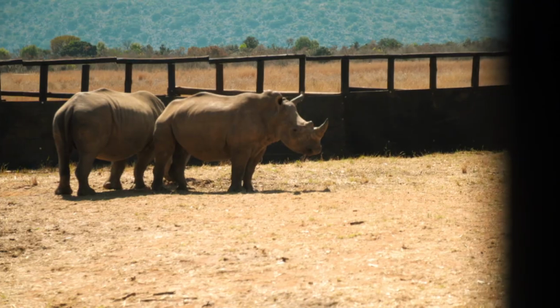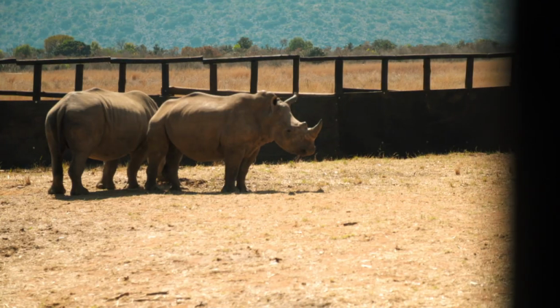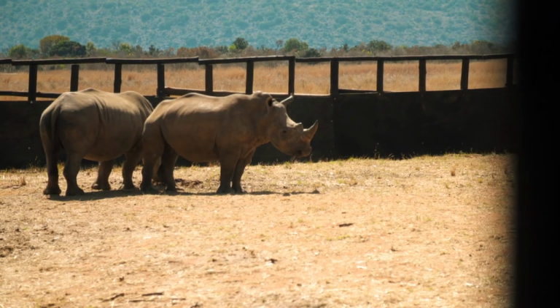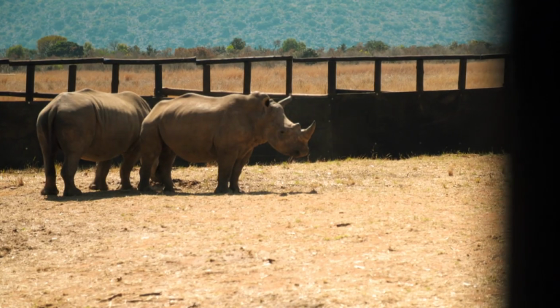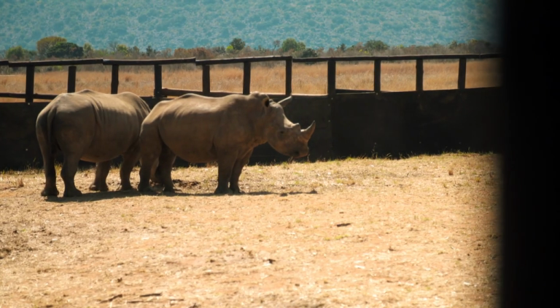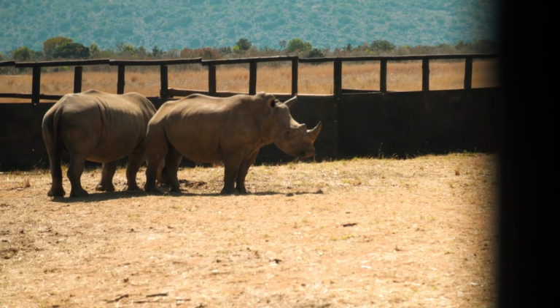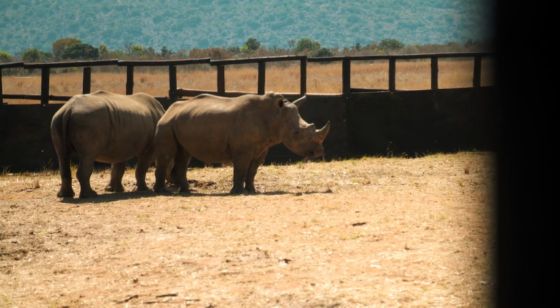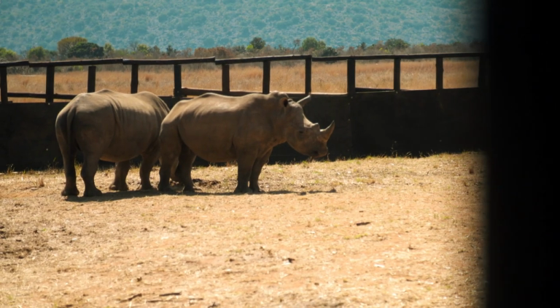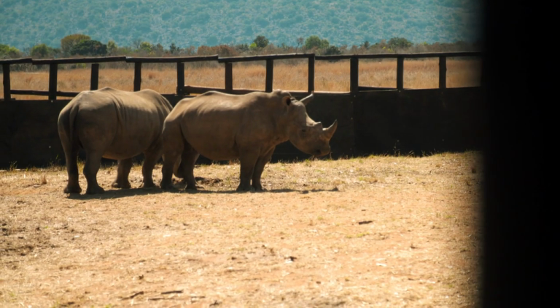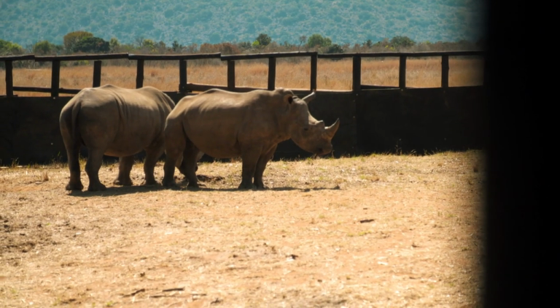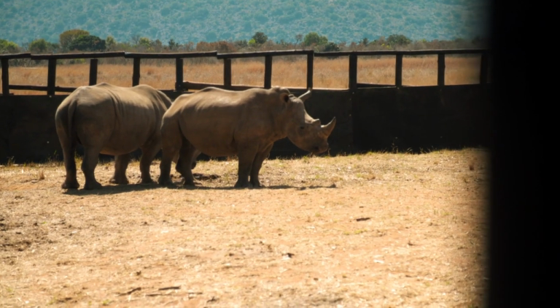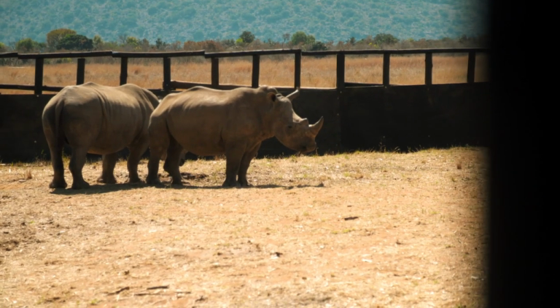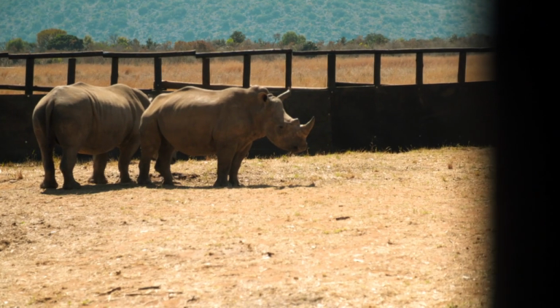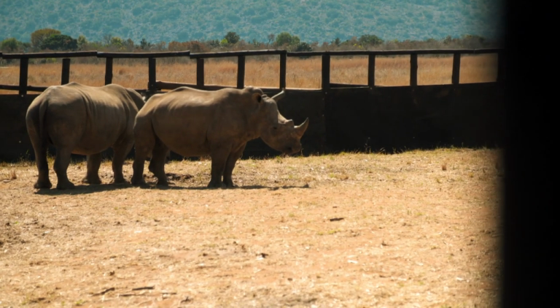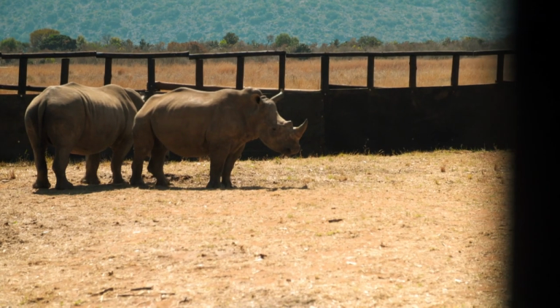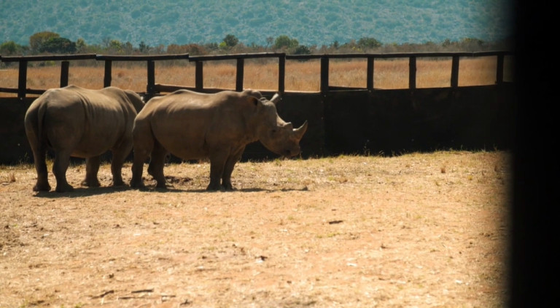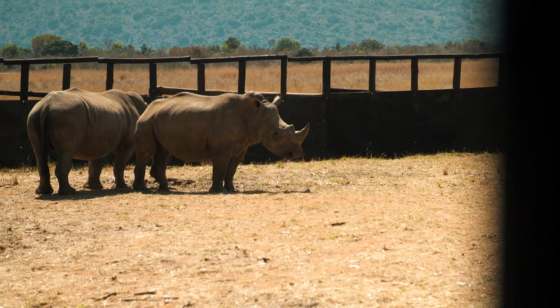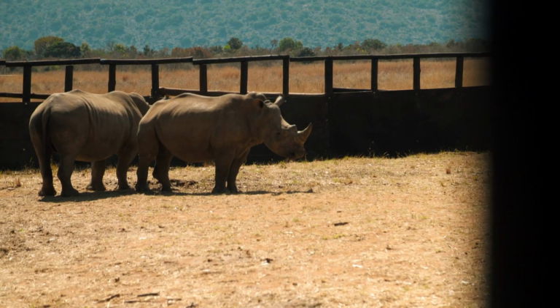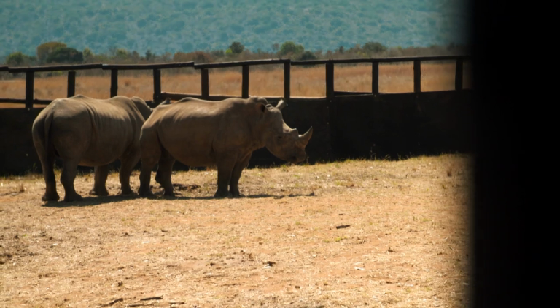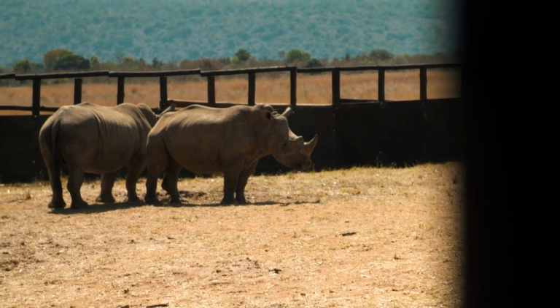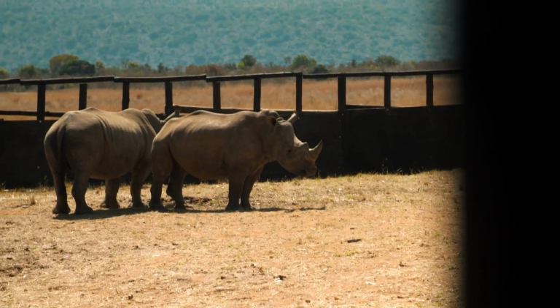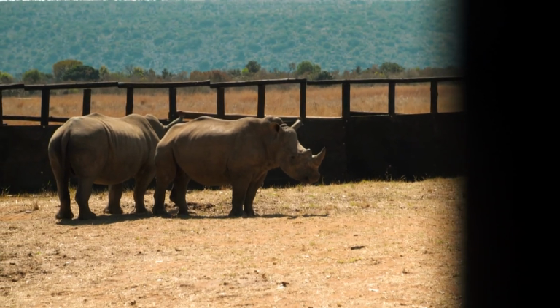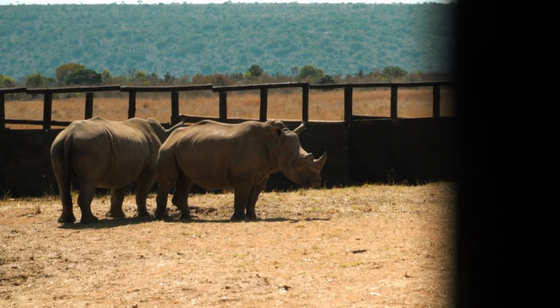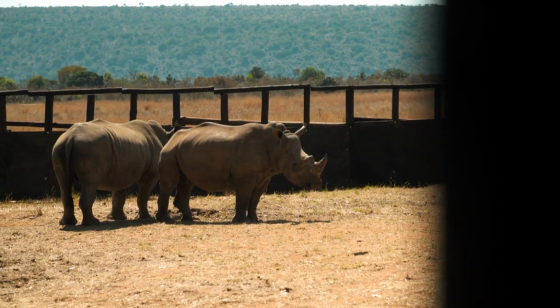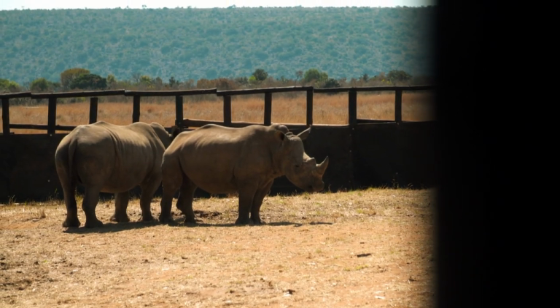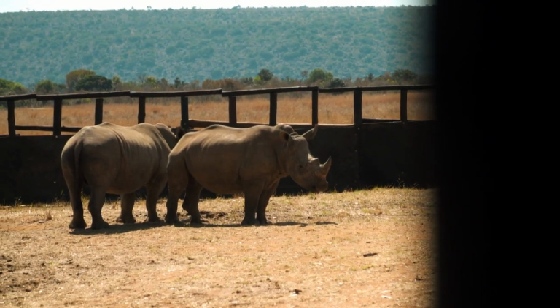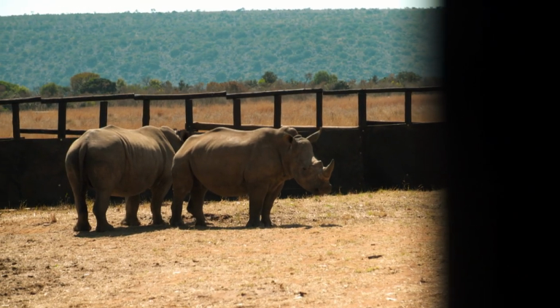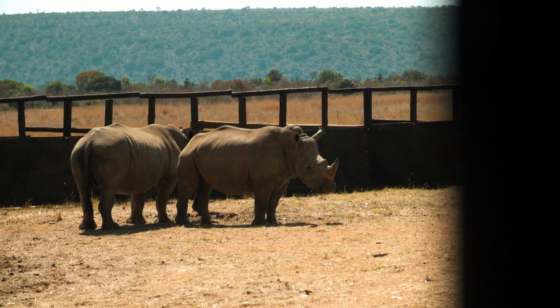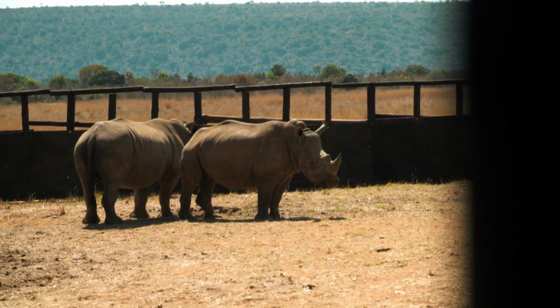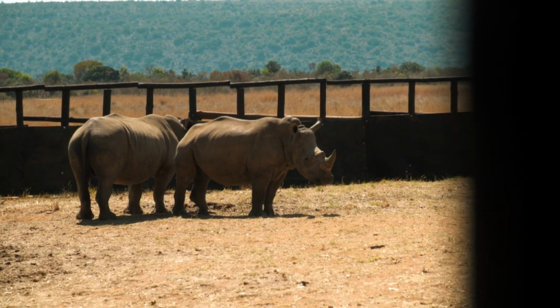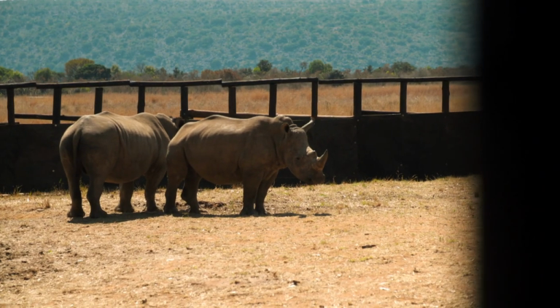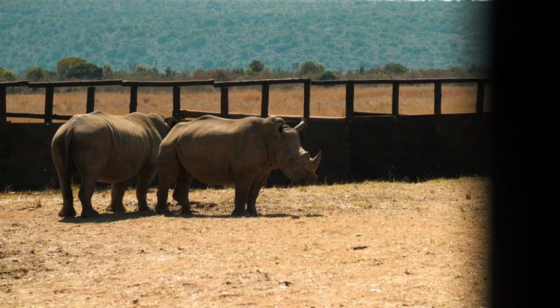I'm very excited about learning about rhino orthopaedics. It's an extraordinary privilege and honour to be able to deal with a different species.